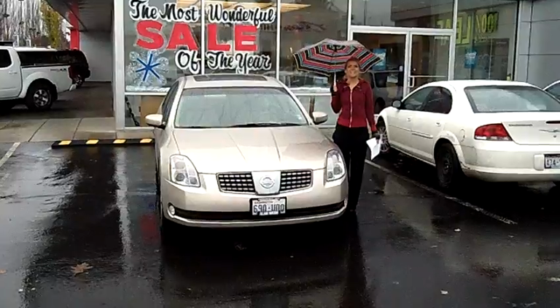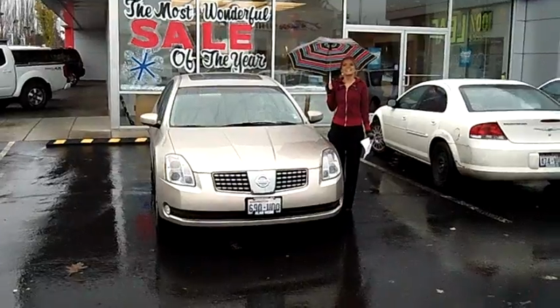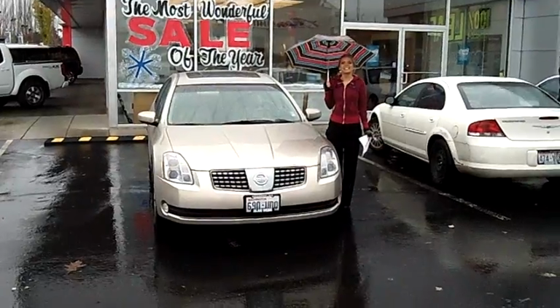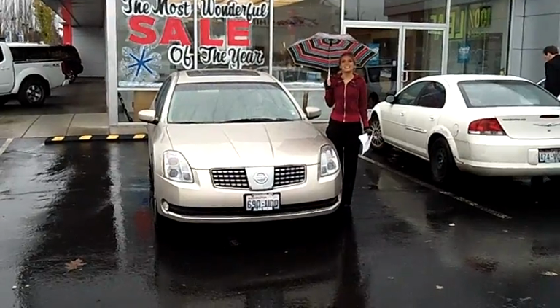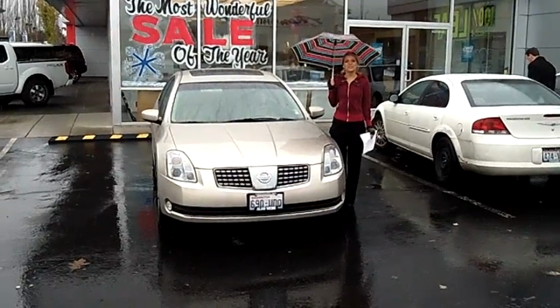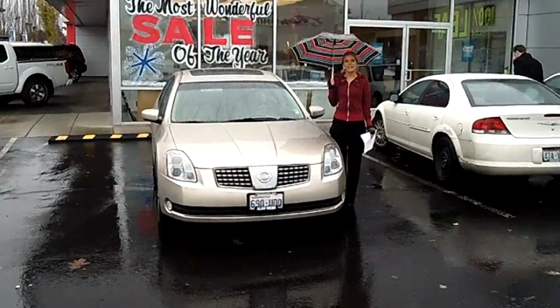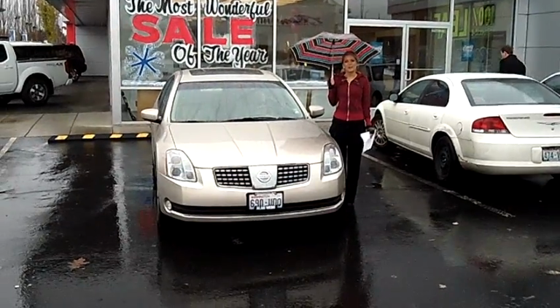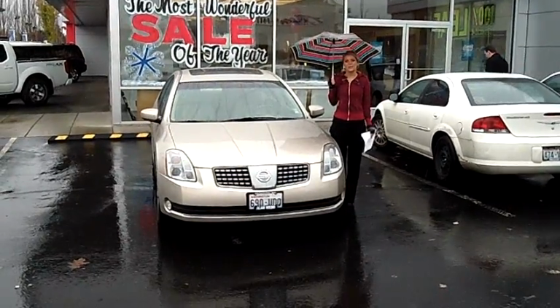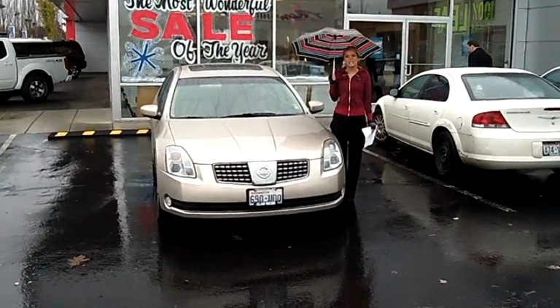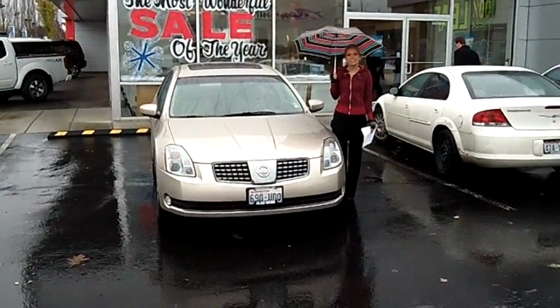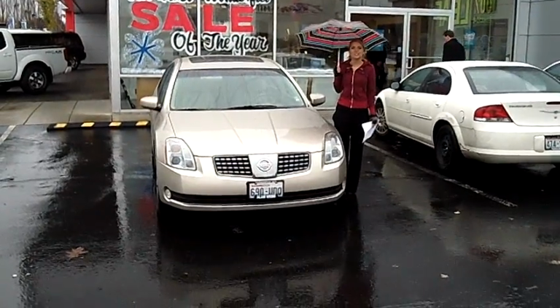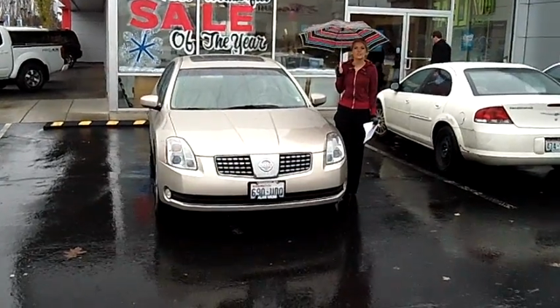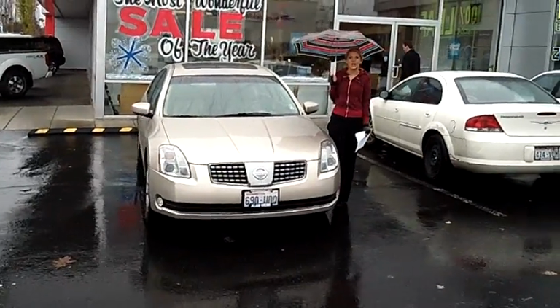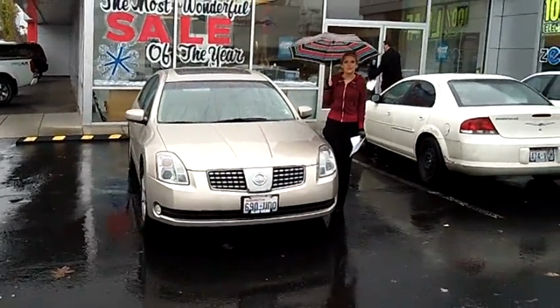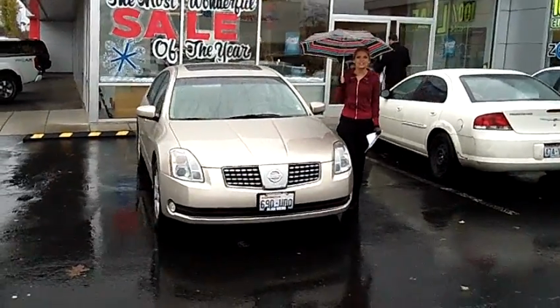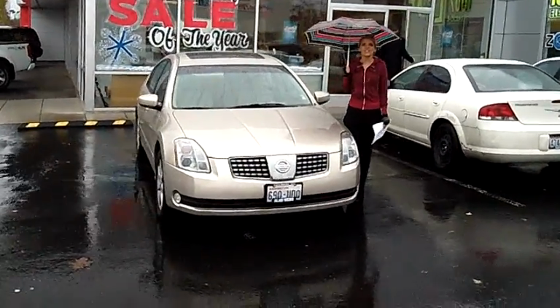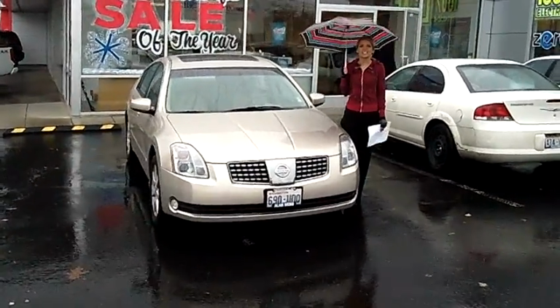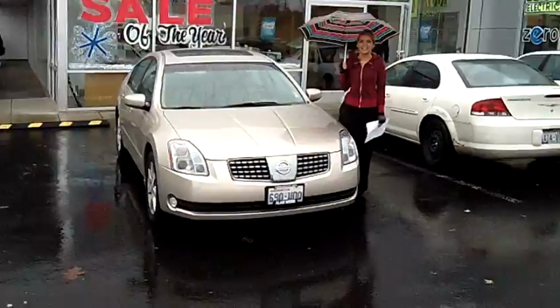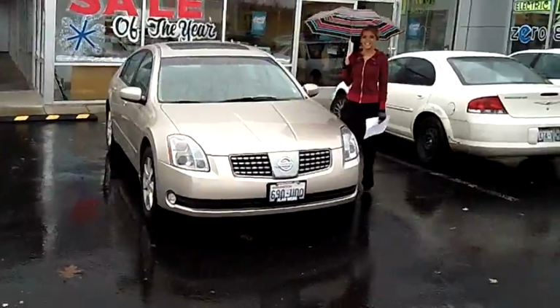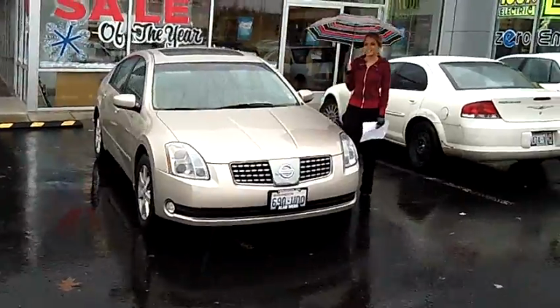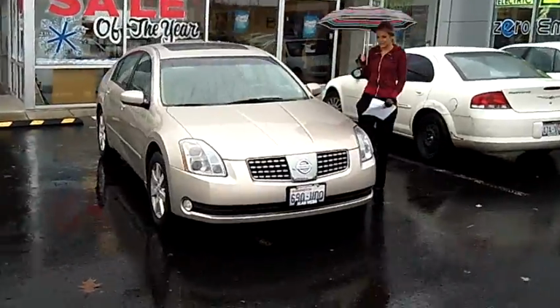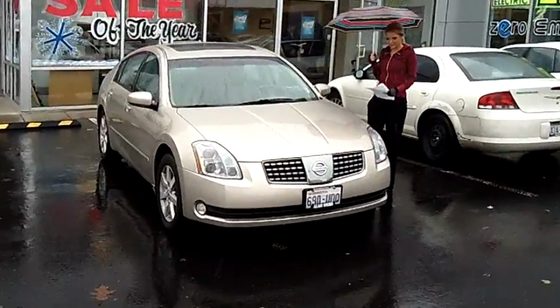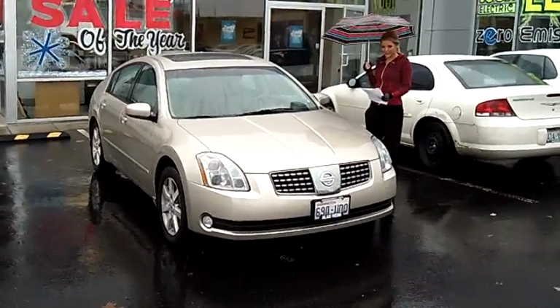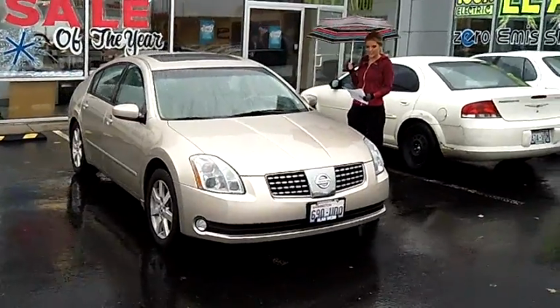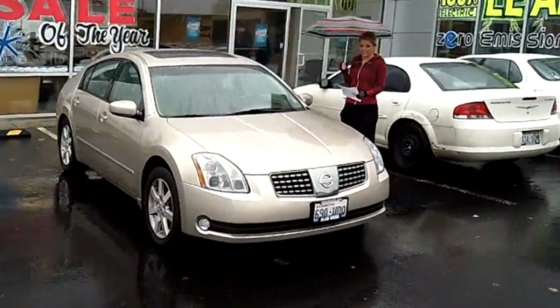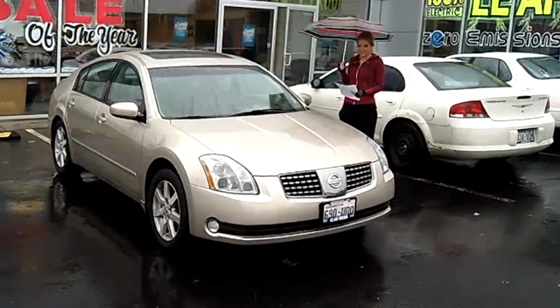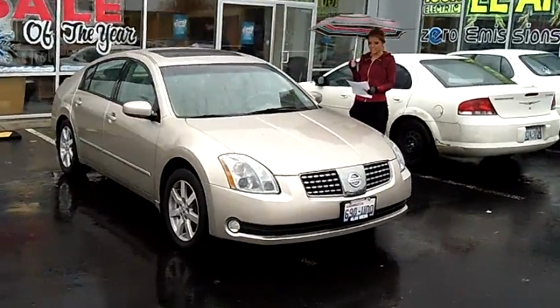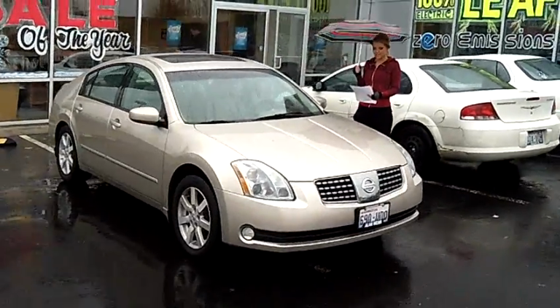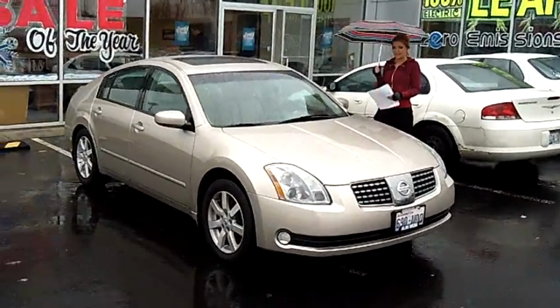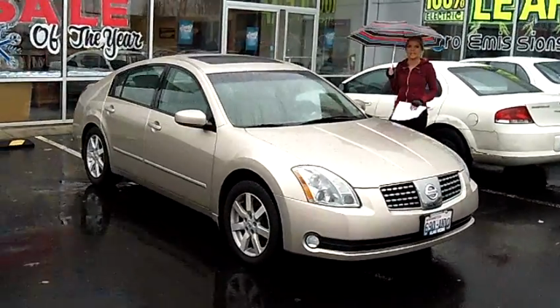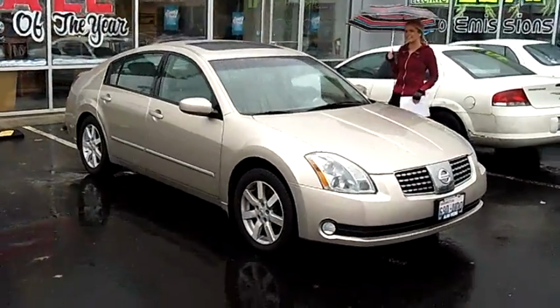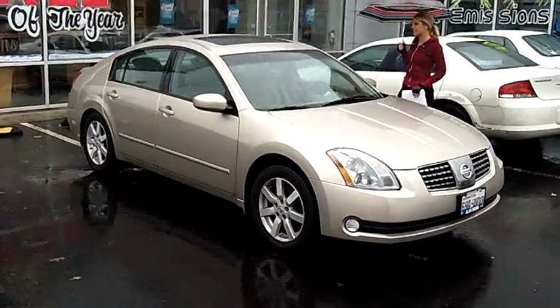Hi, this is Lacey coming to you live from Allen Webb Nissan here in the Vancouver Auto Mall. Thanks for clicking on that link. This is your virtual tour of the 2005 Nissan Maxima SL.